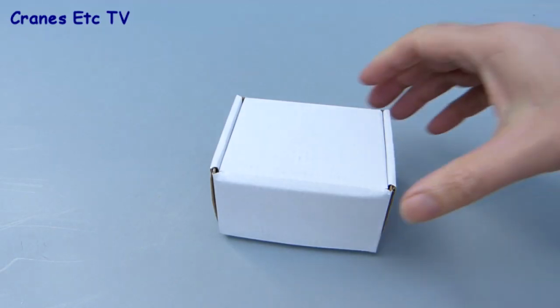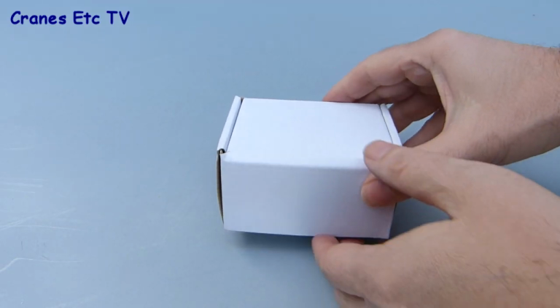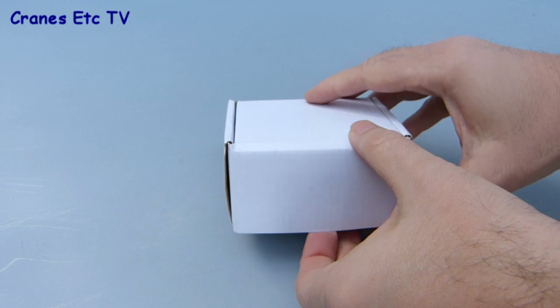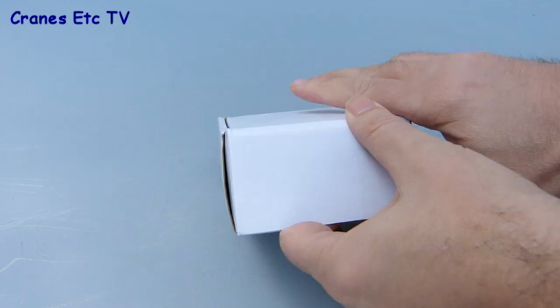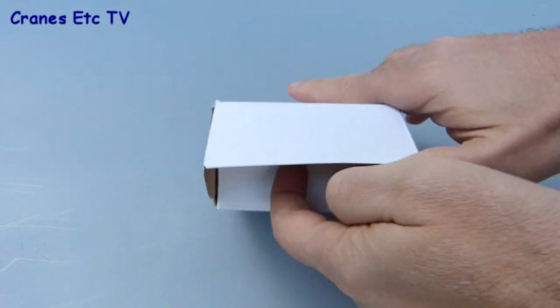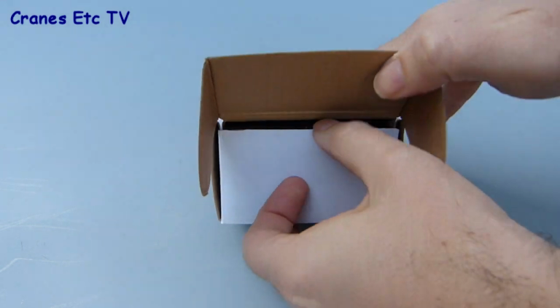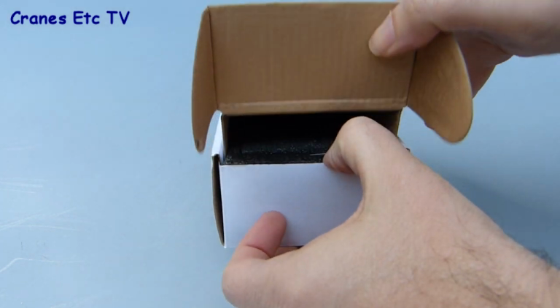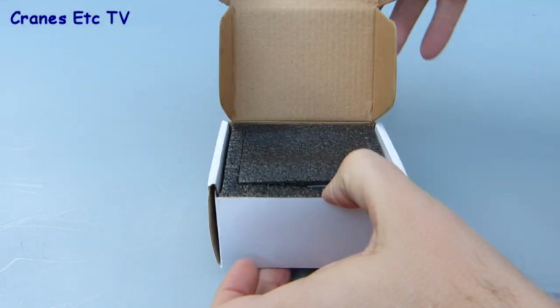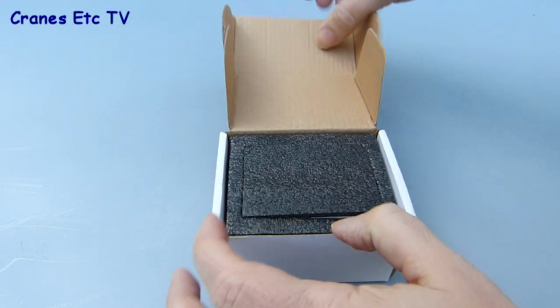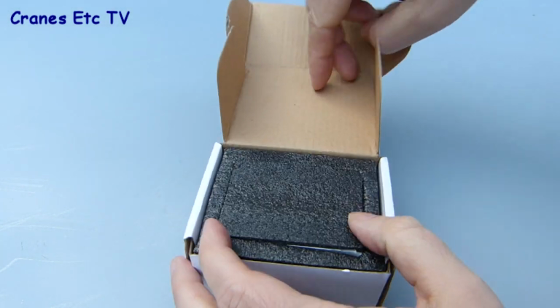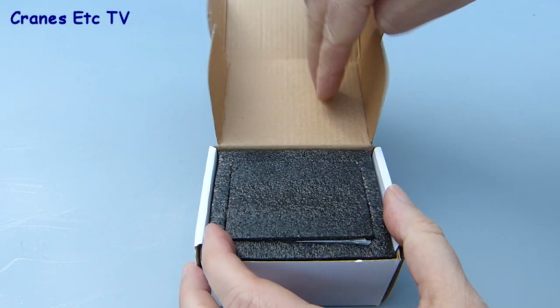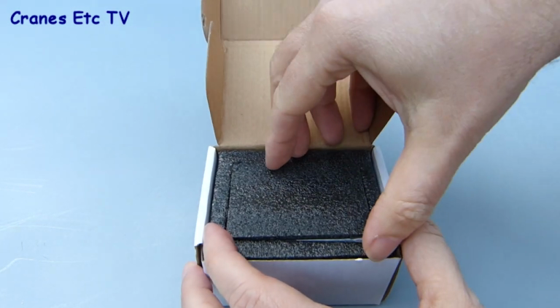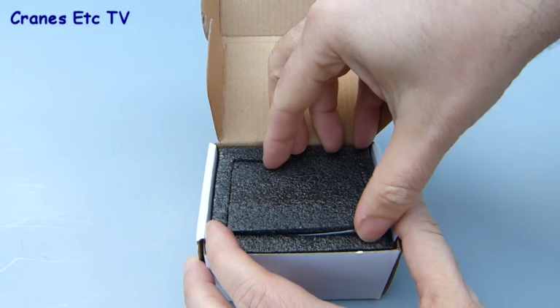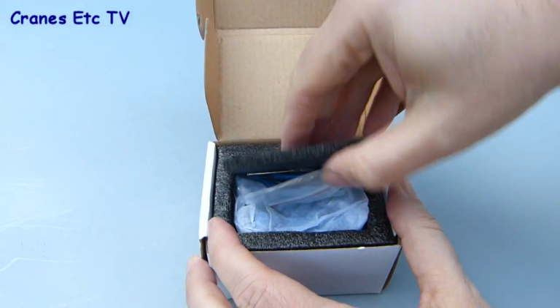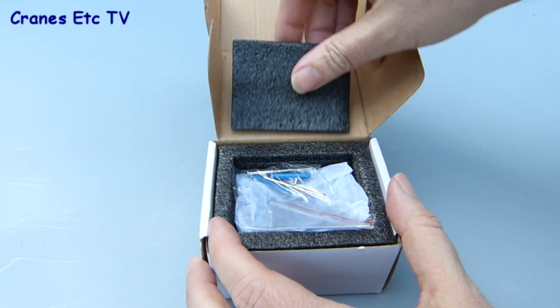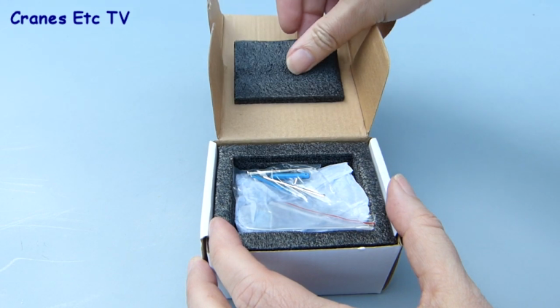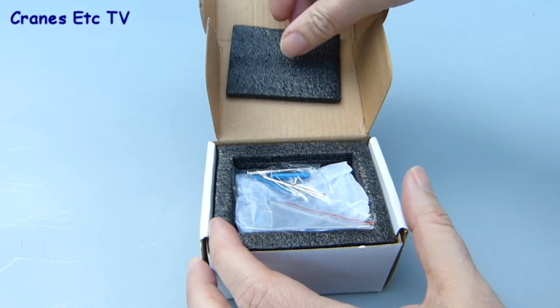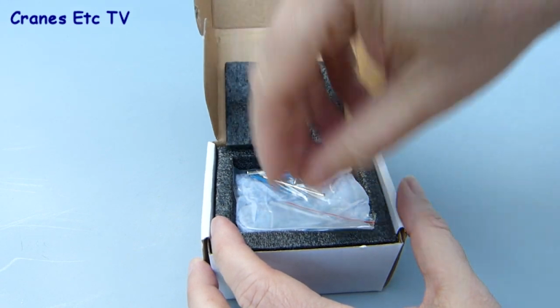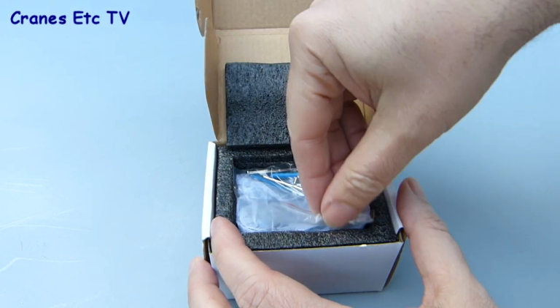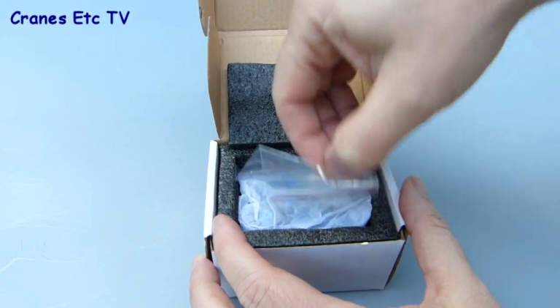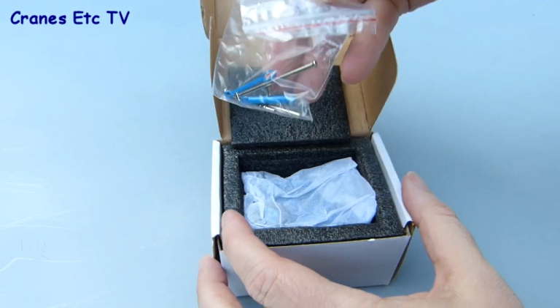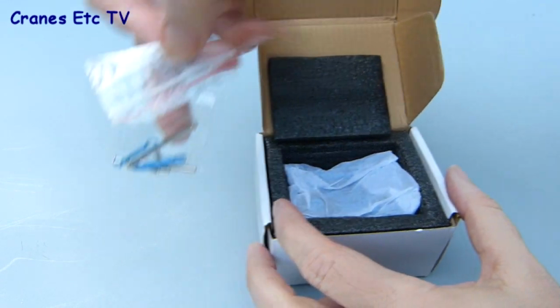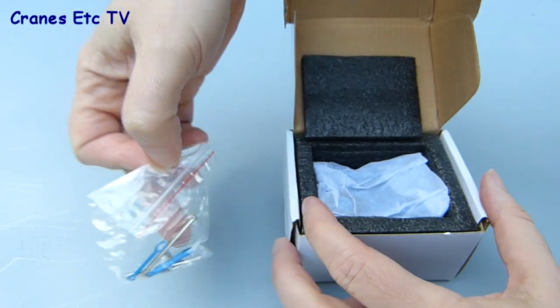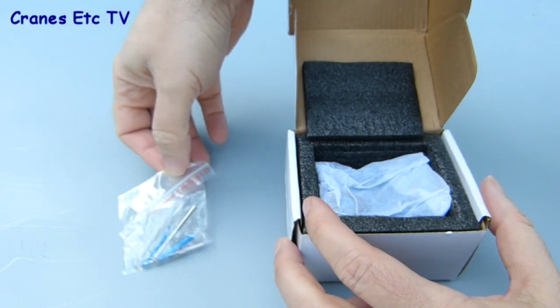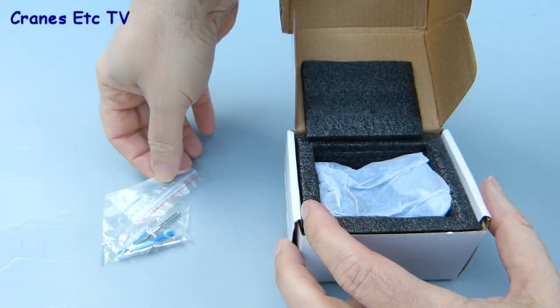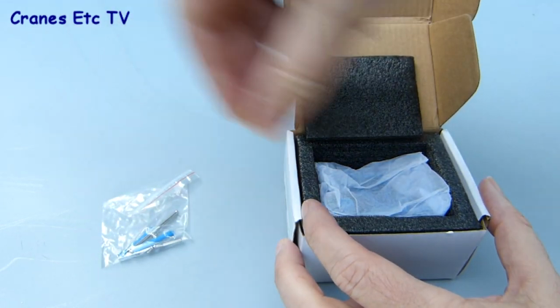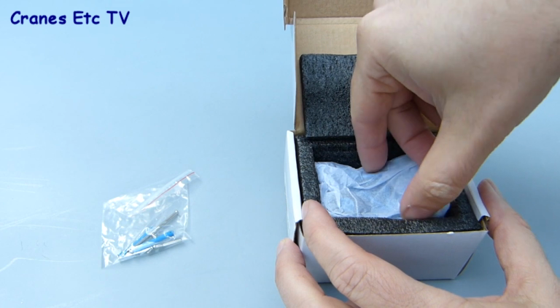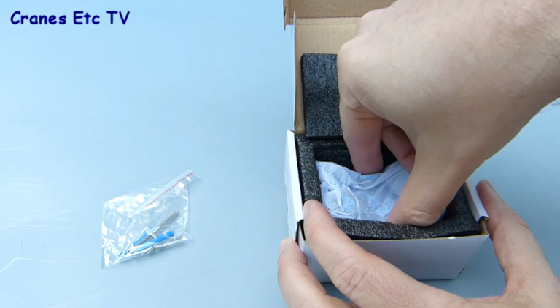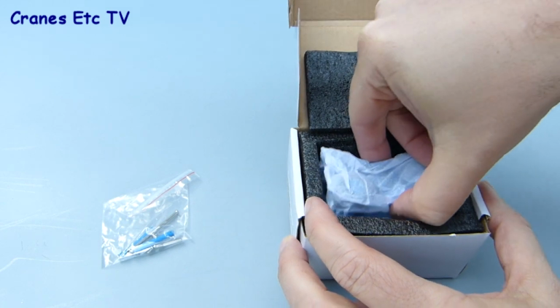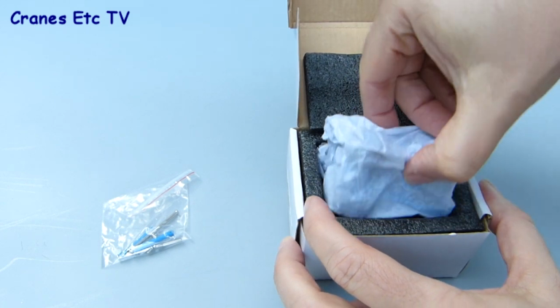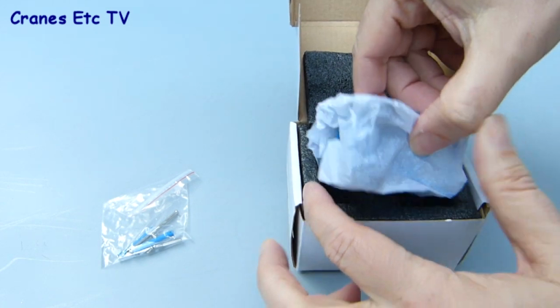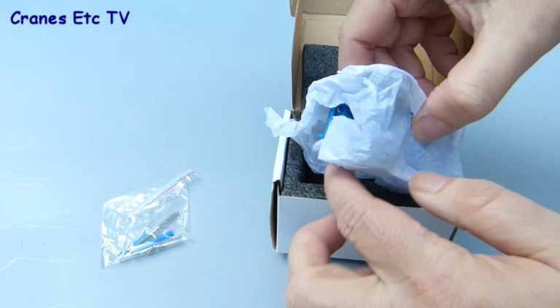The jib head comes in a plain white box just marked with a label, and inside the parts are protected by black foam rubber. This protects the model well, and when you remove the top piece there's a bag of smaller parts that are needed, and the jib head itself is wrapped in tissue paper.